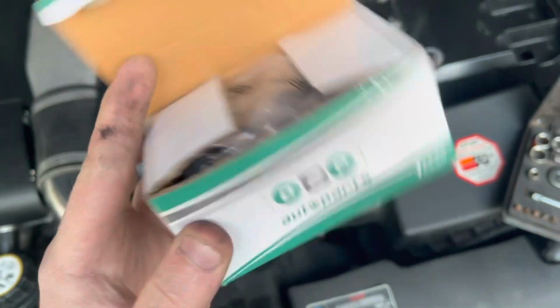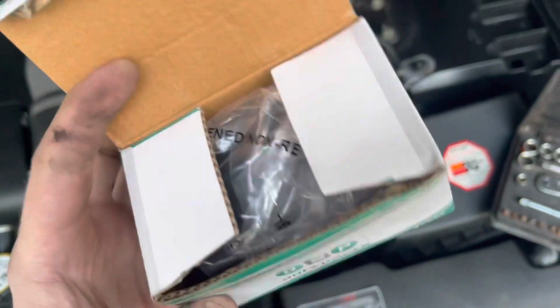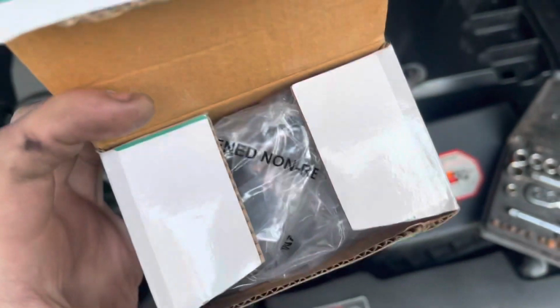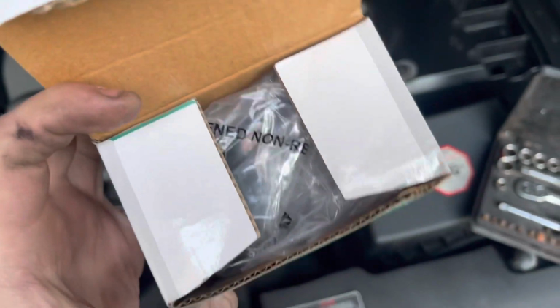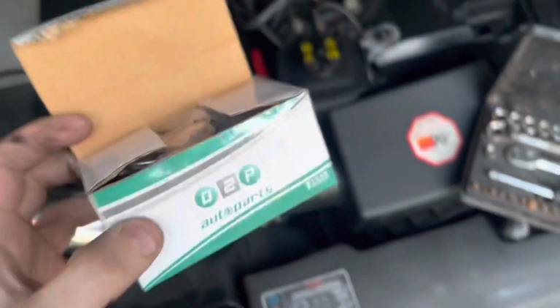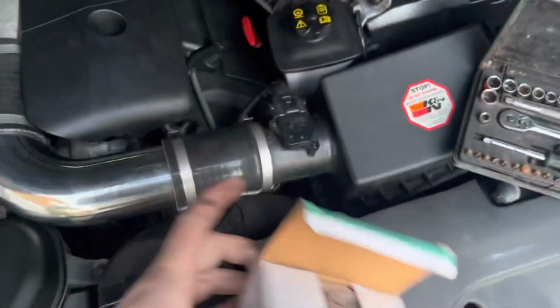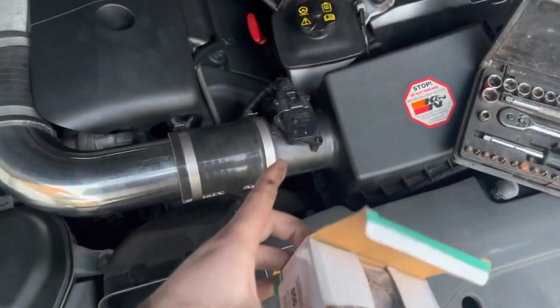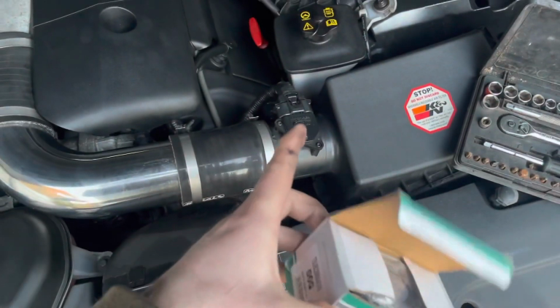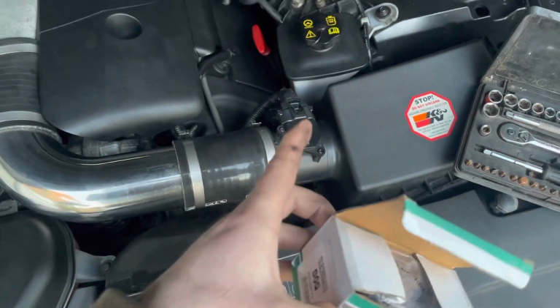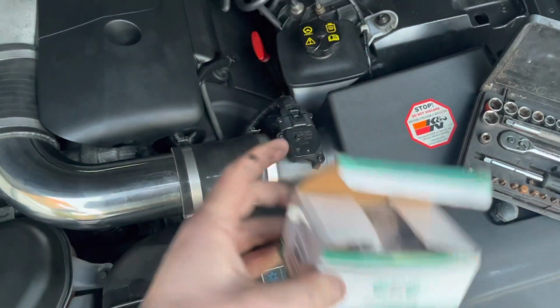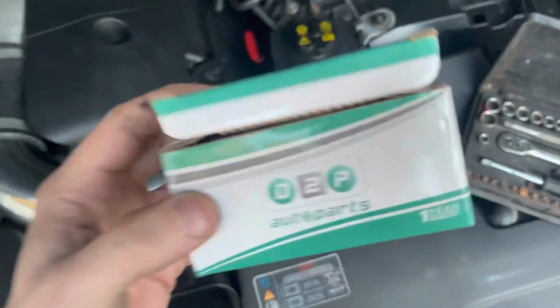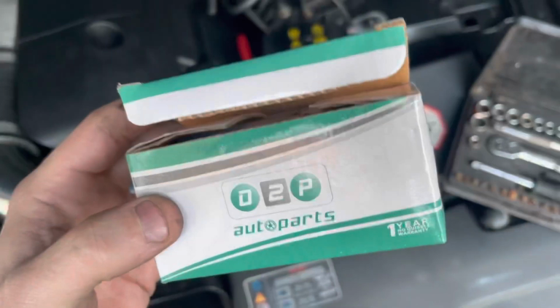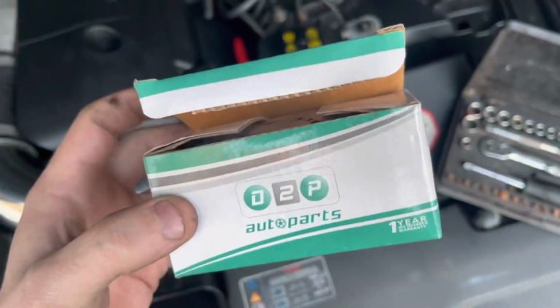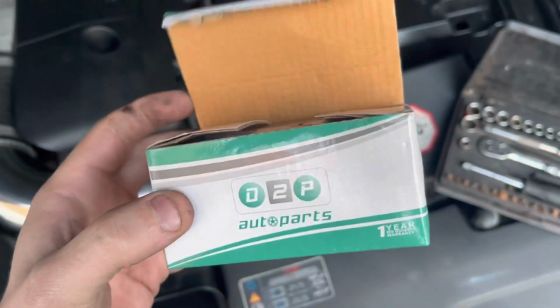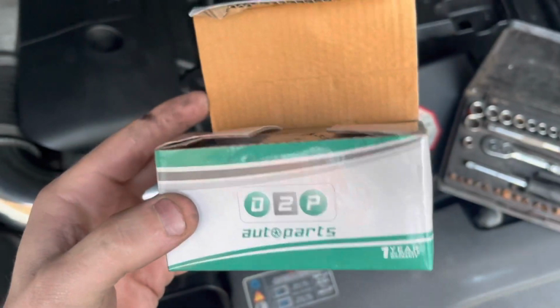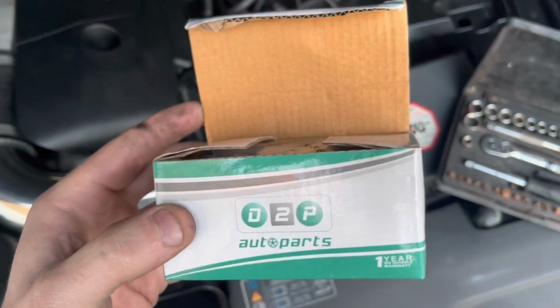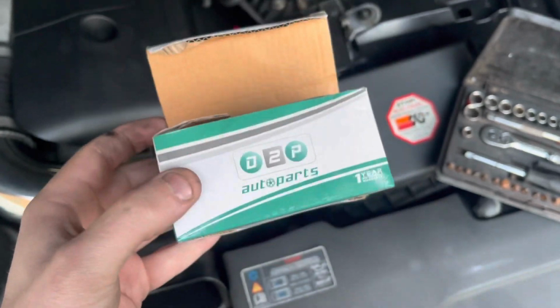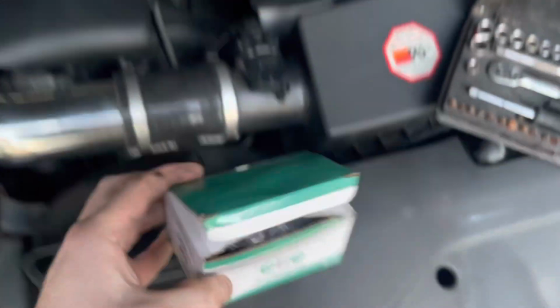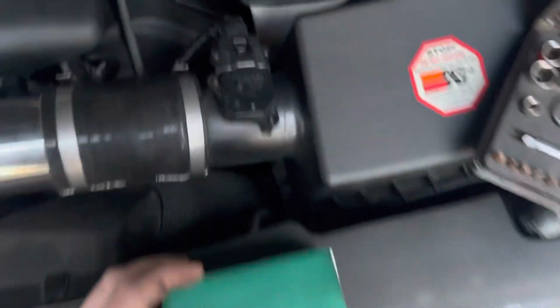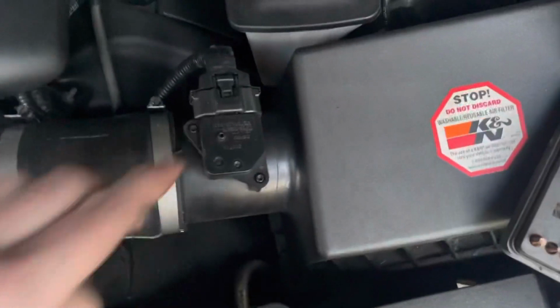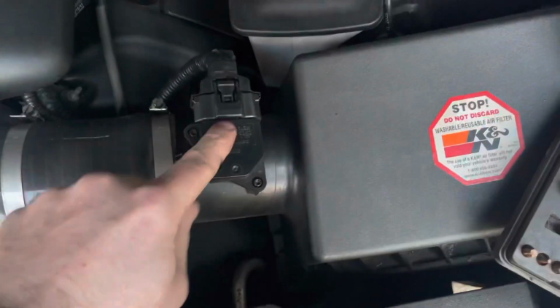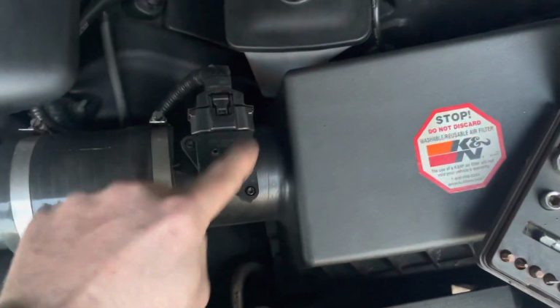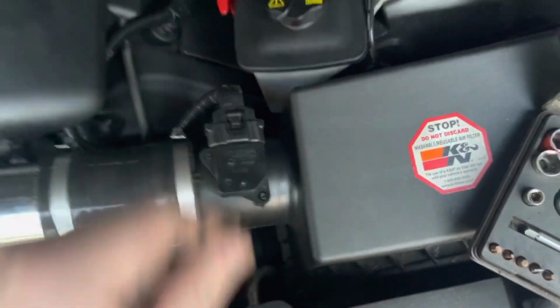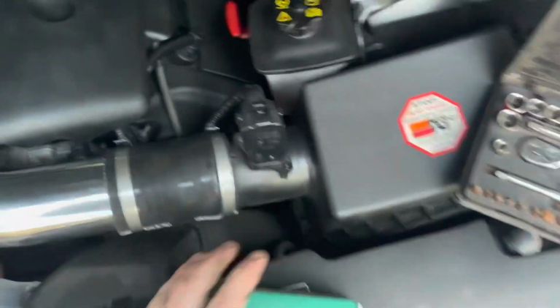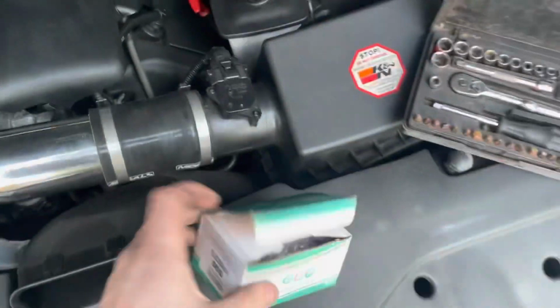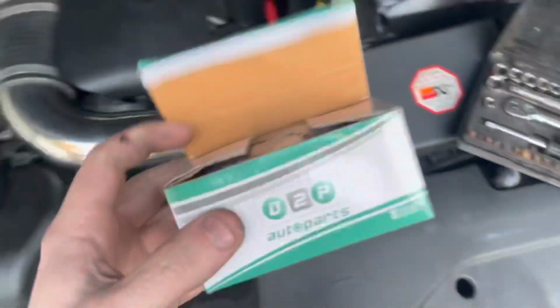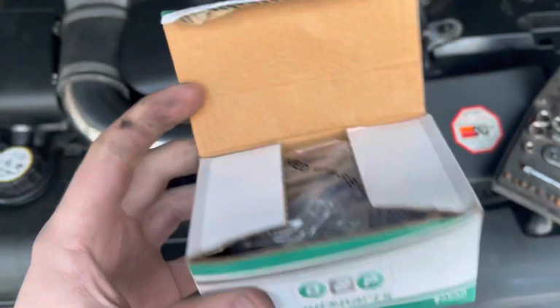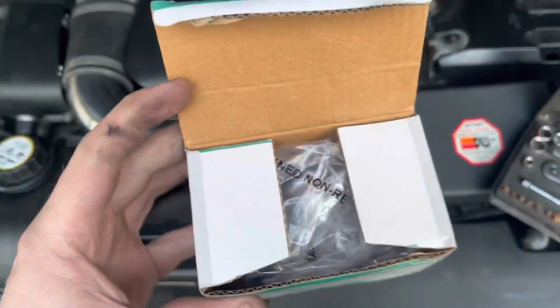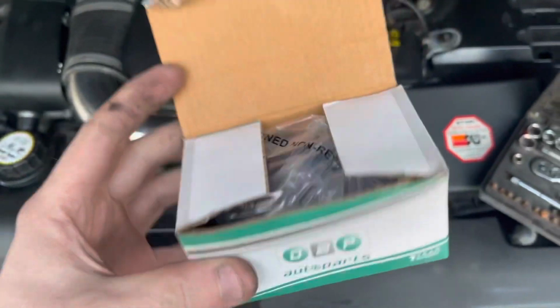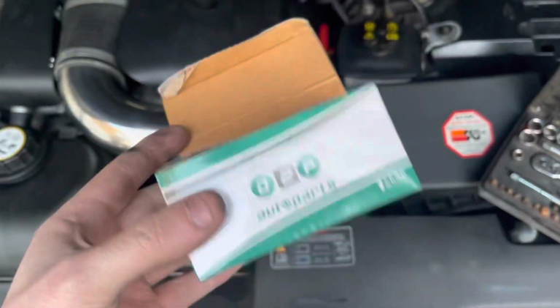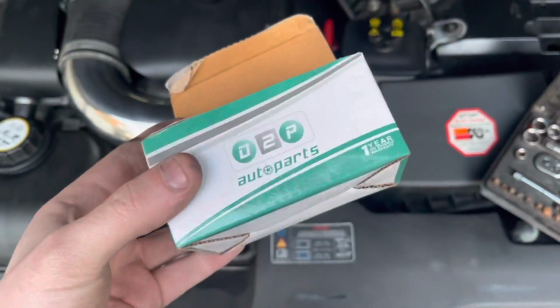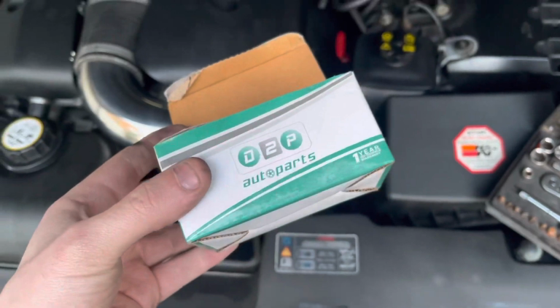This has got a year's warranty on it, so it should just work. I just want to test it. If this is the problem, we'll get a proper one. But hopefully this will work enough to test it.